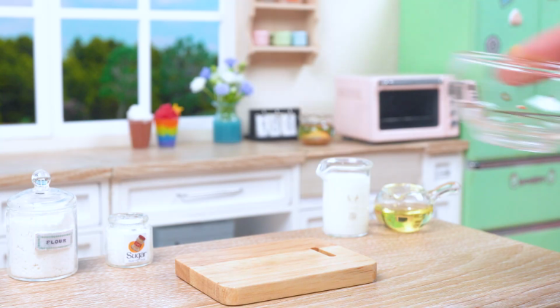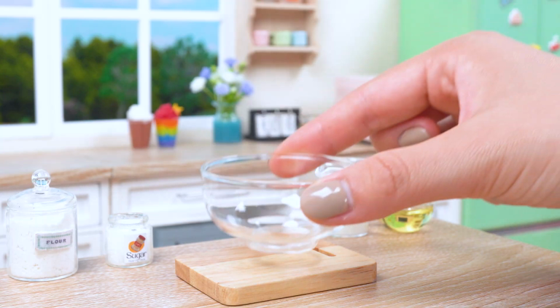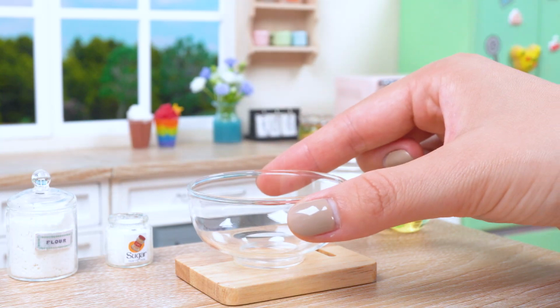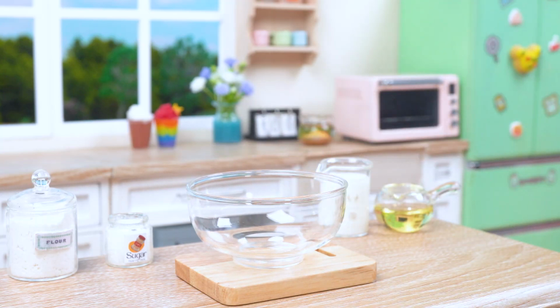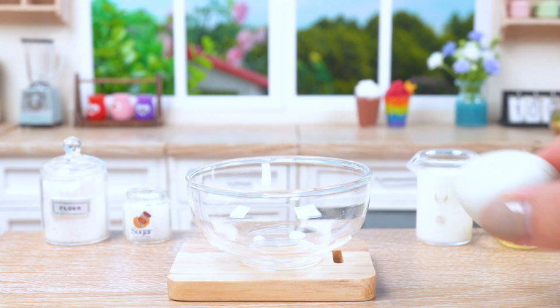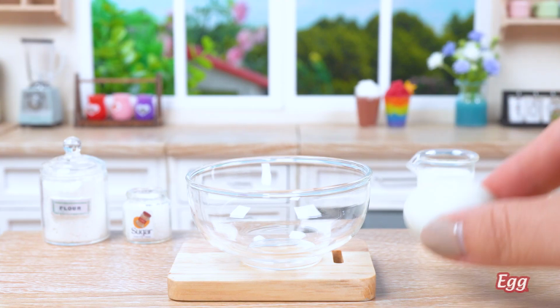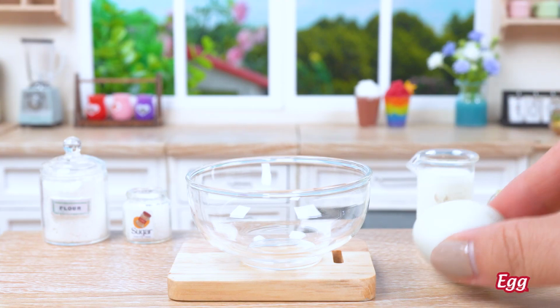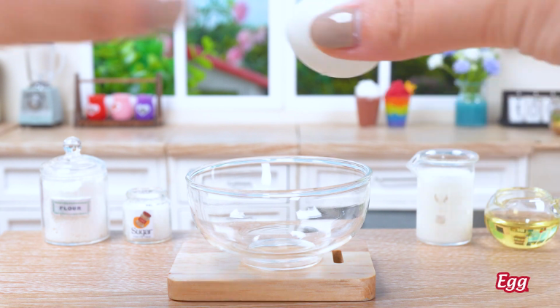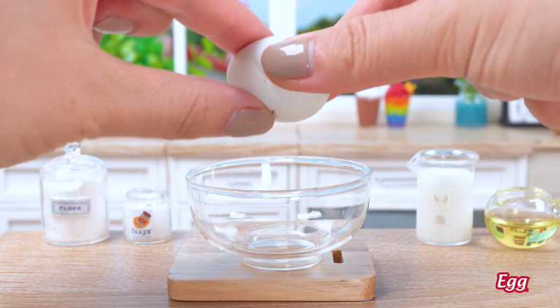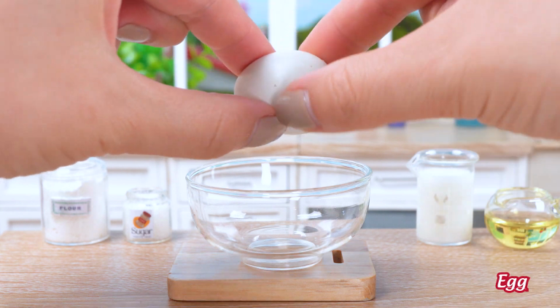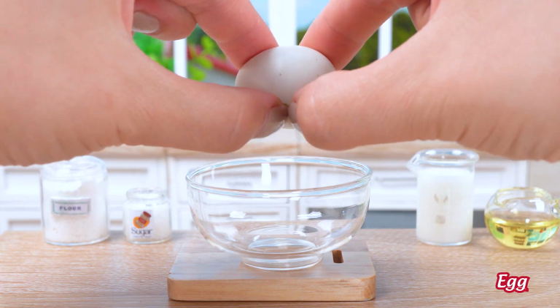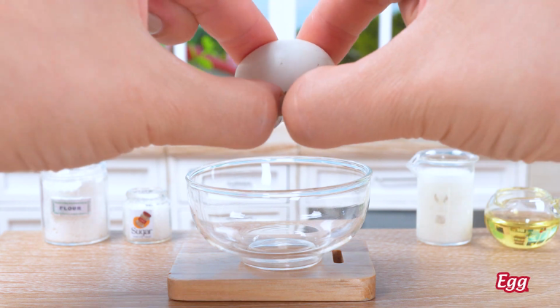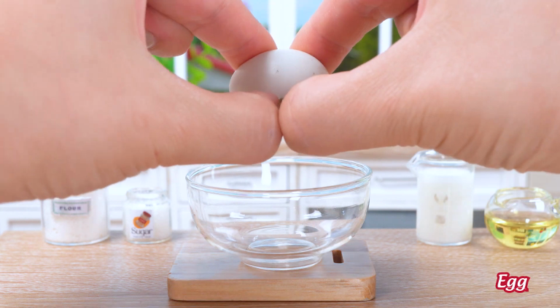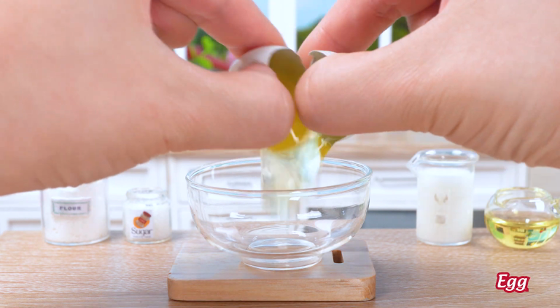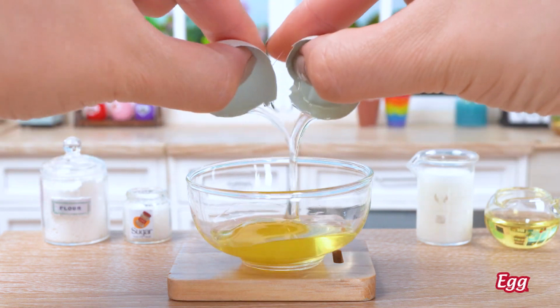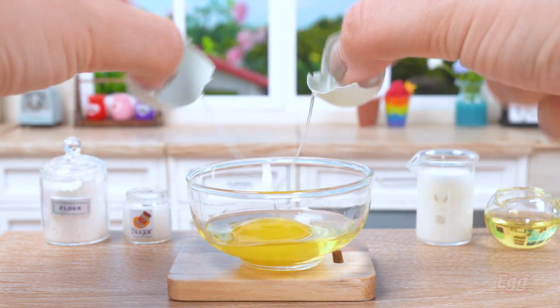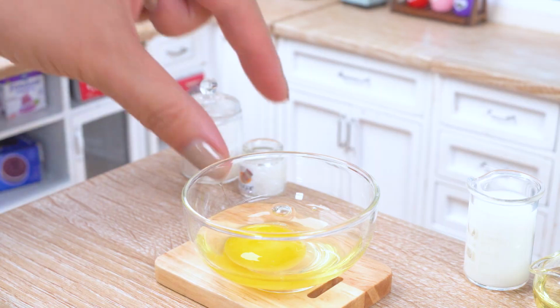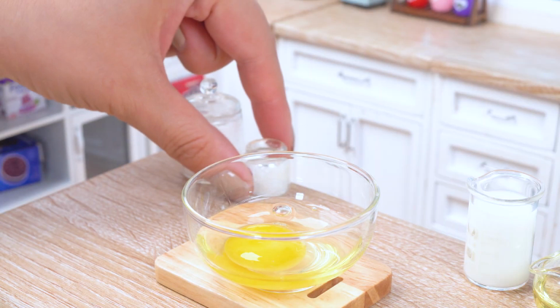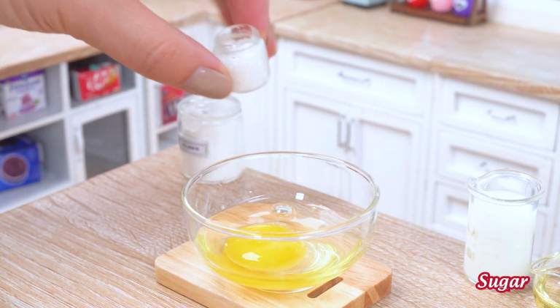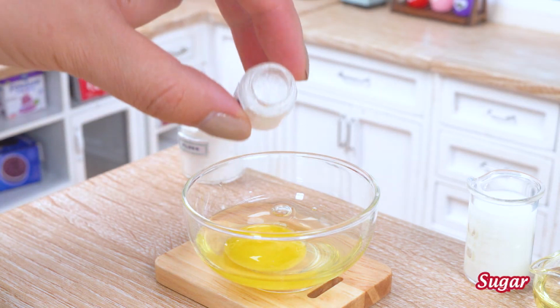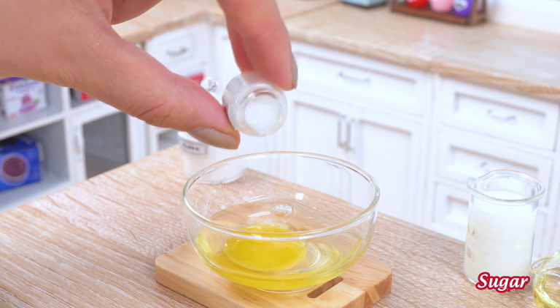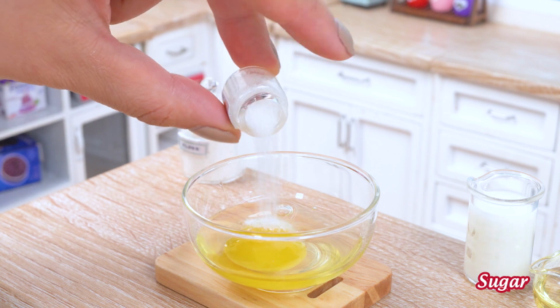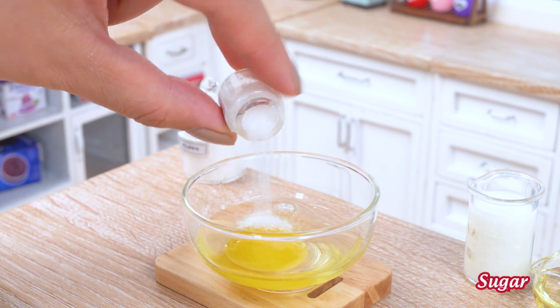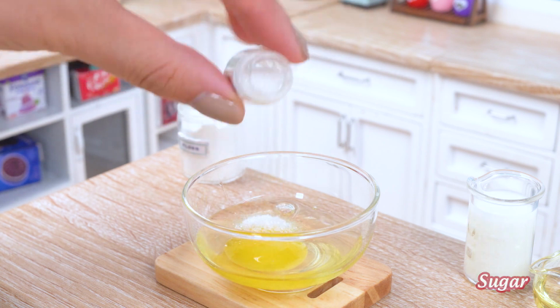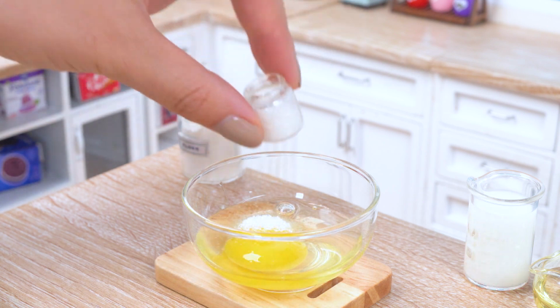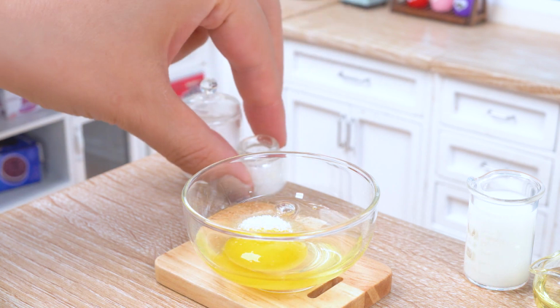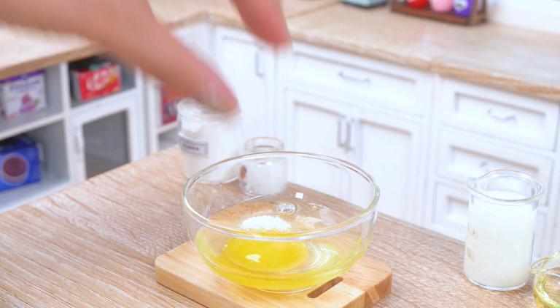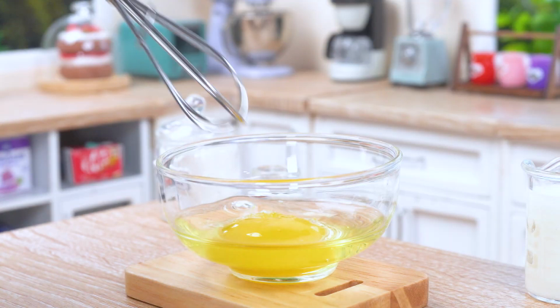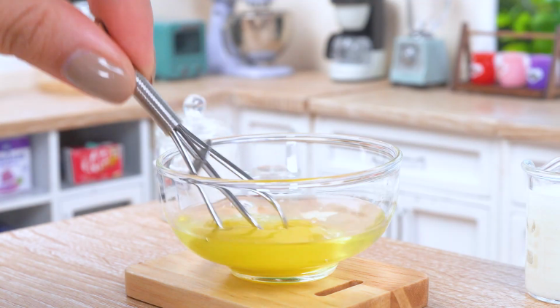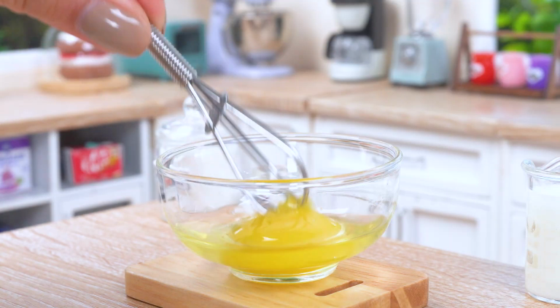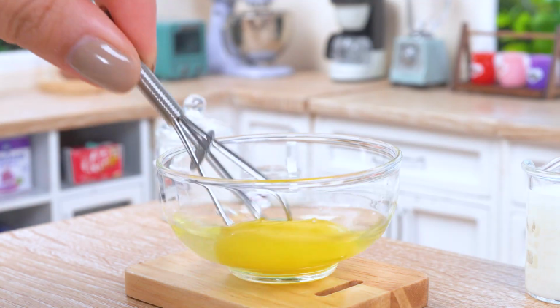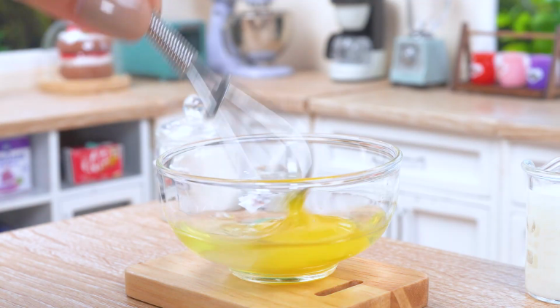First things first, we gotta crack some eggs! Oh yeah, that's the good stuff! Now let's add some sugar and whip it up like a boss! Look at that foamy goodness!